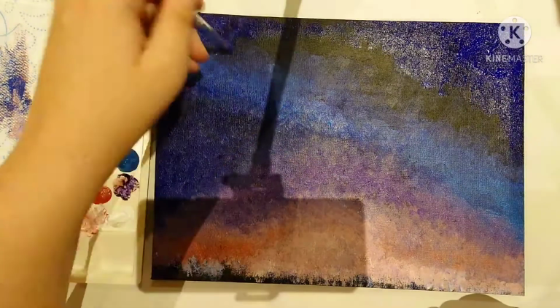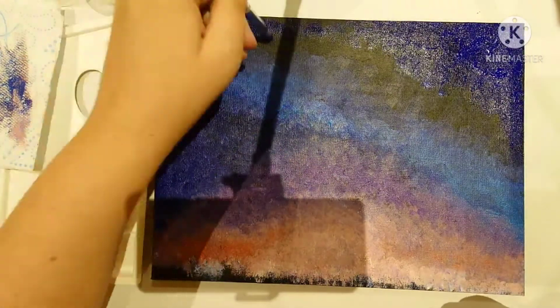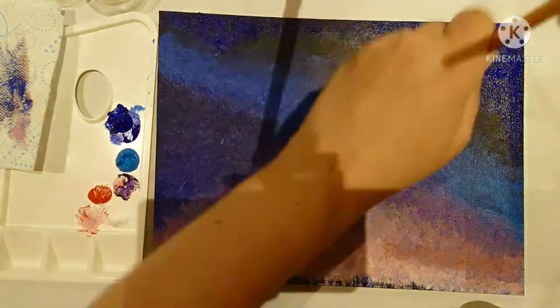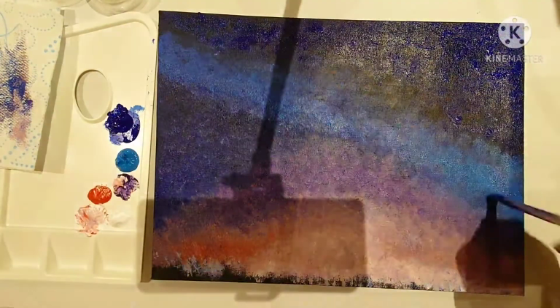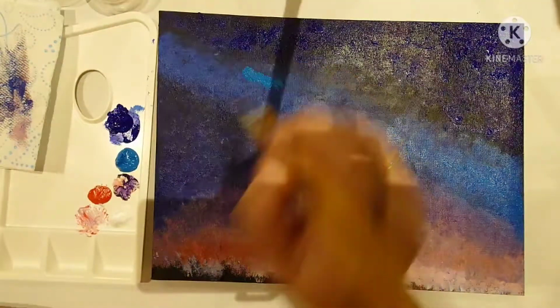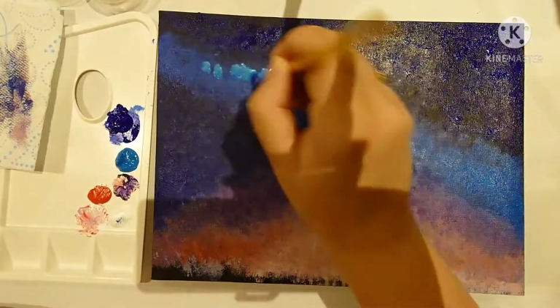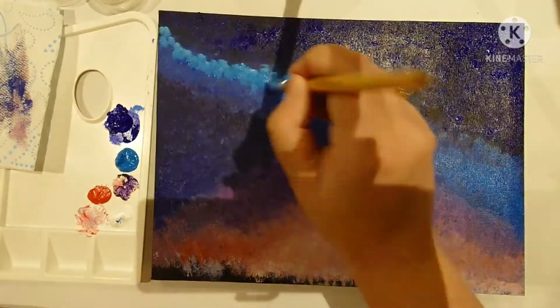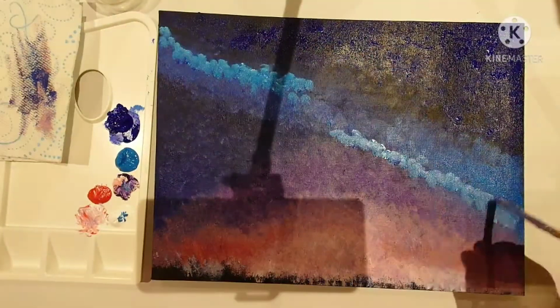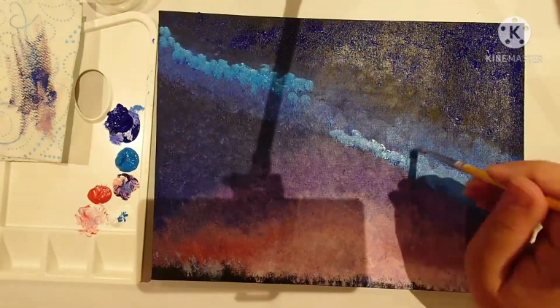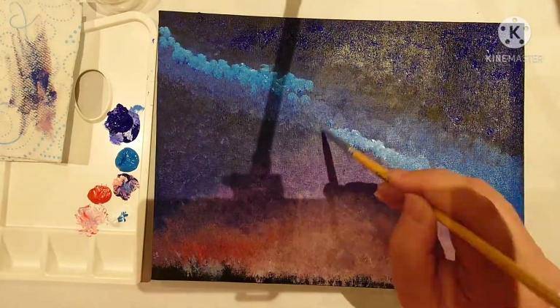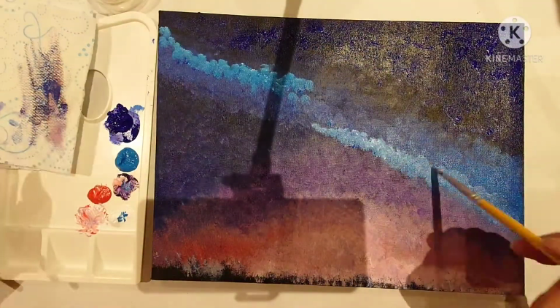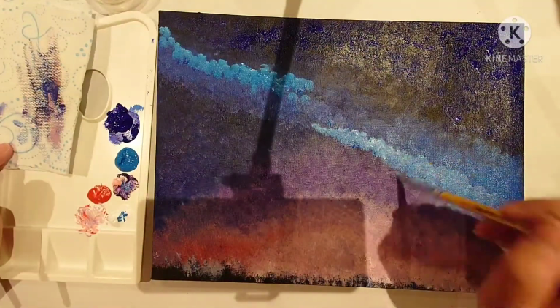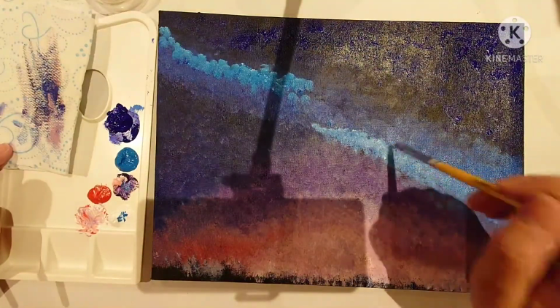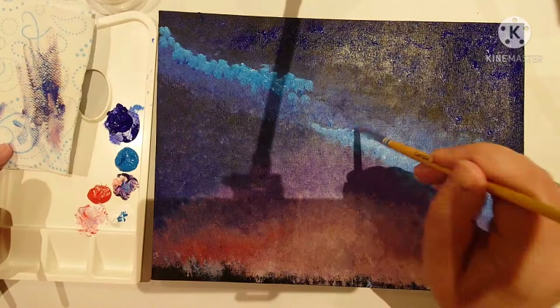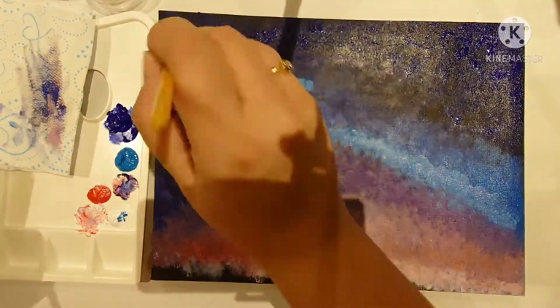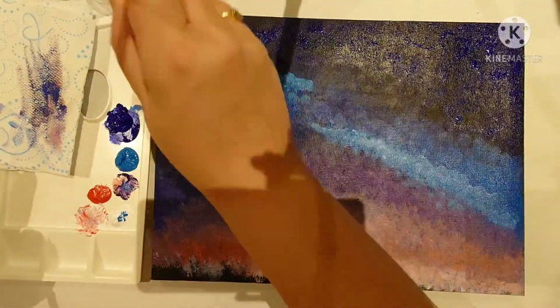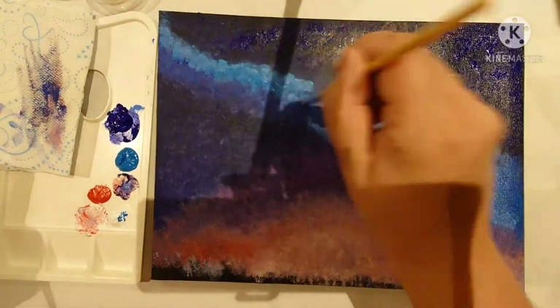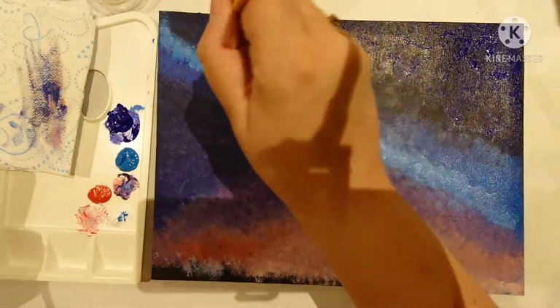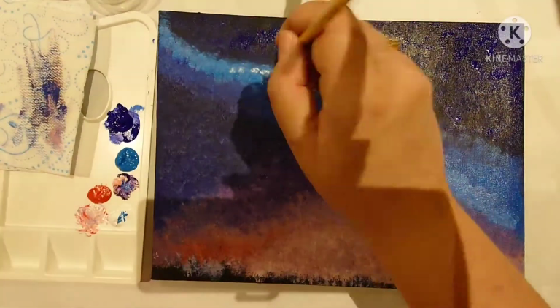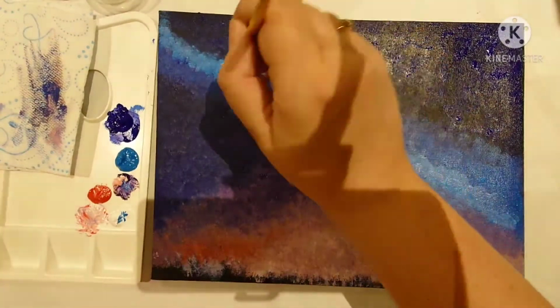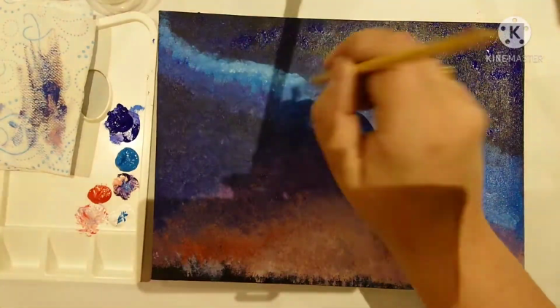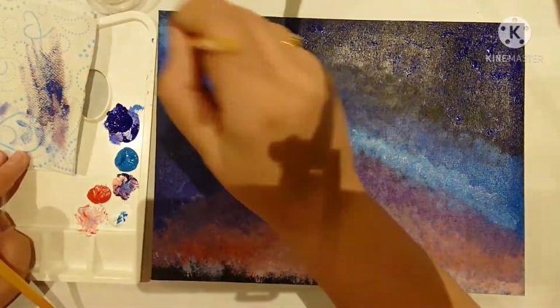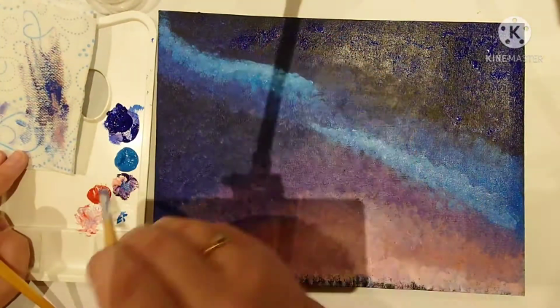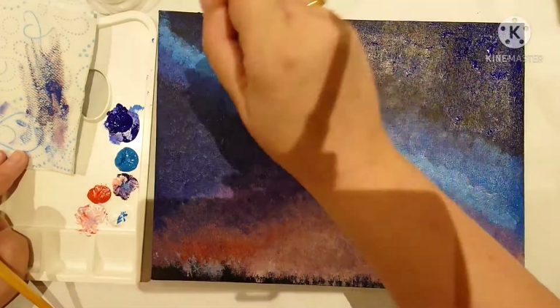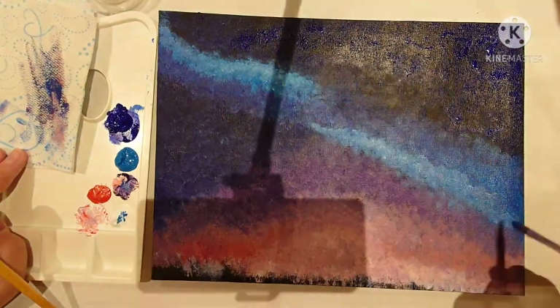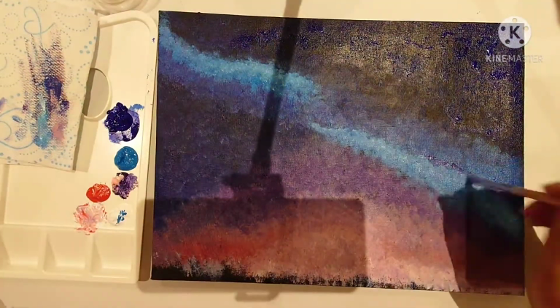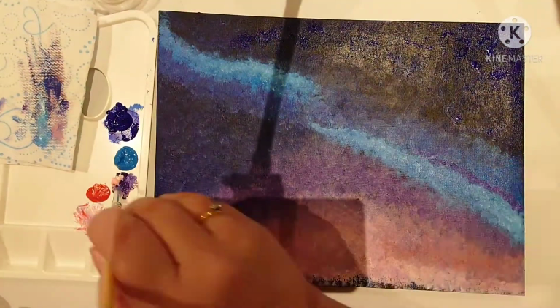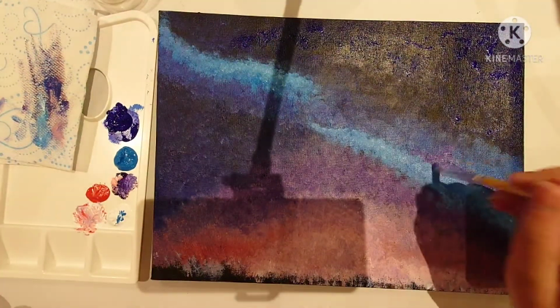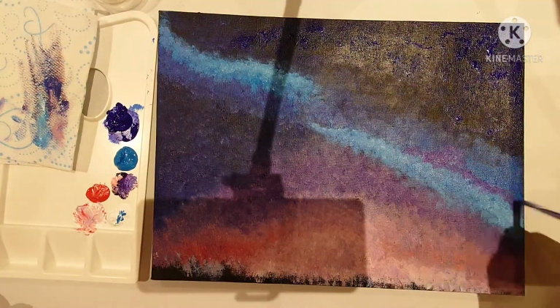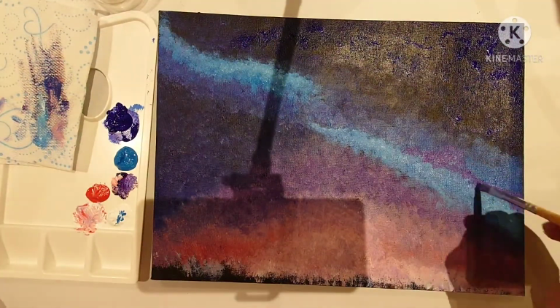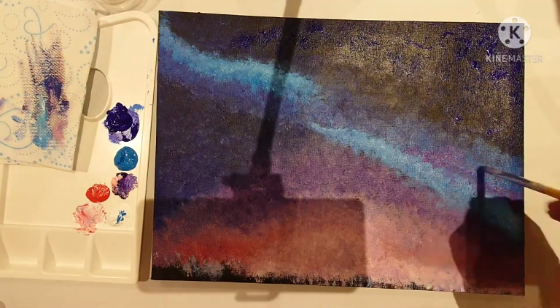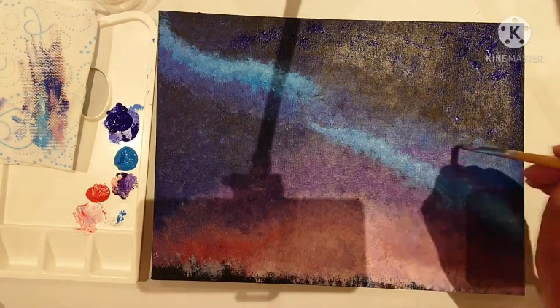For any highlight work, you're better off letting it dry and then going over it with your lighter colors, just to bring them out more. Otherwise they just end up blending in with the background.